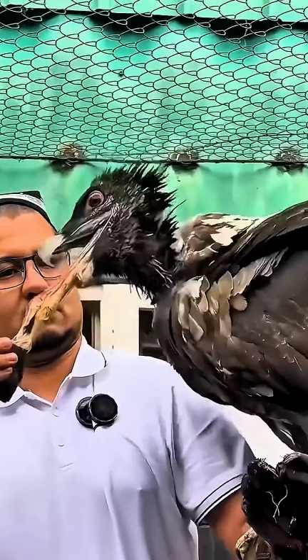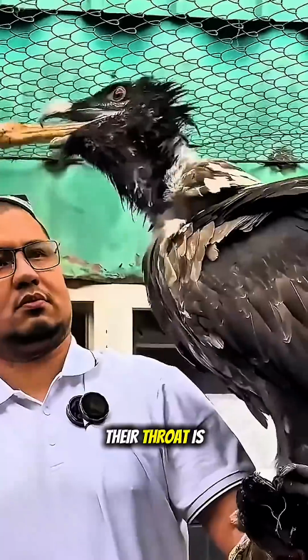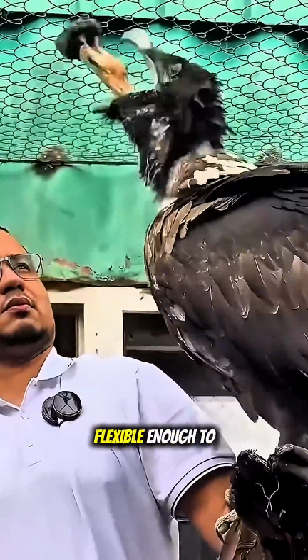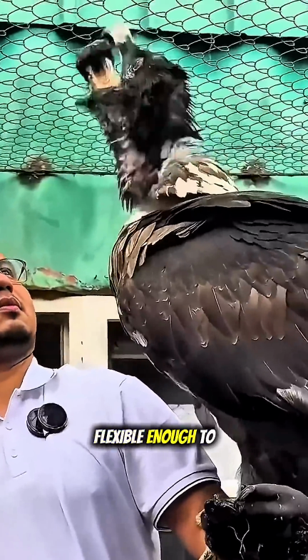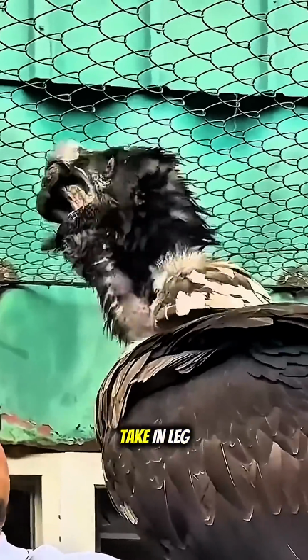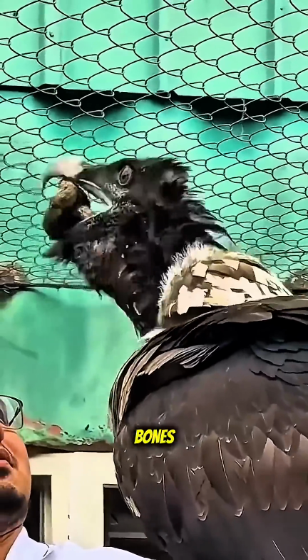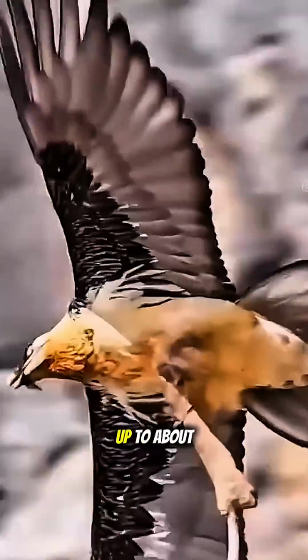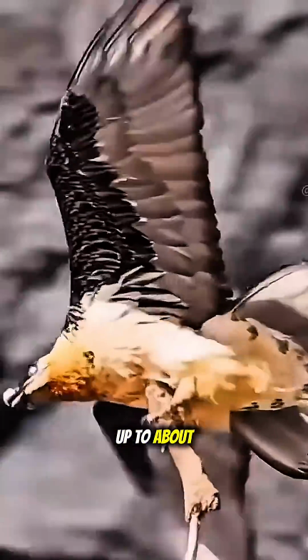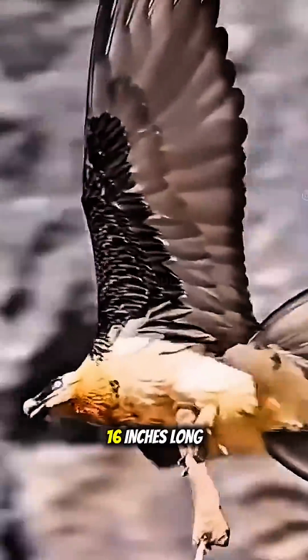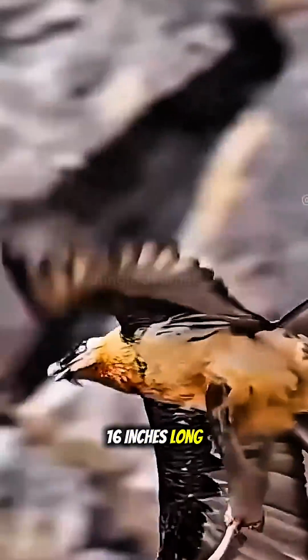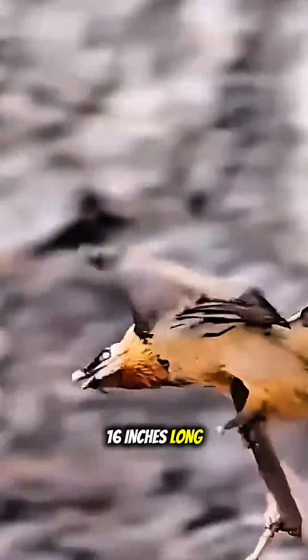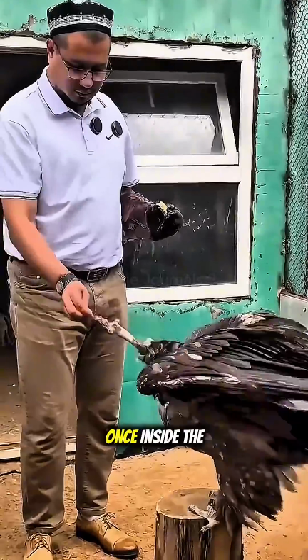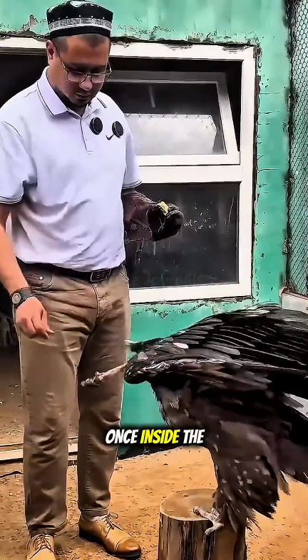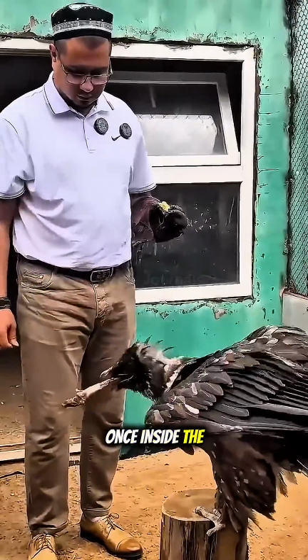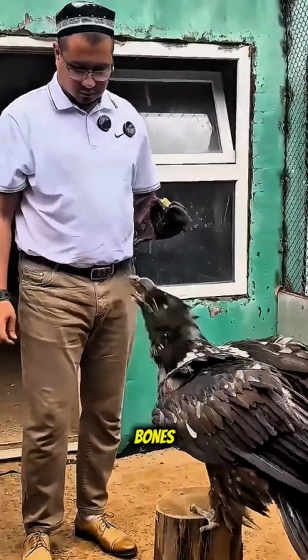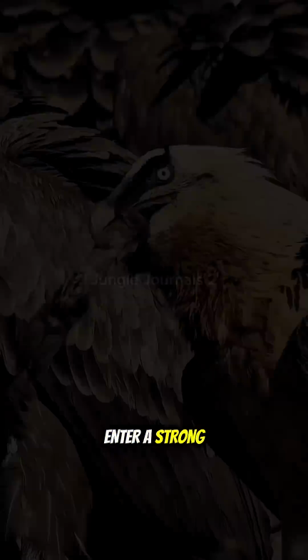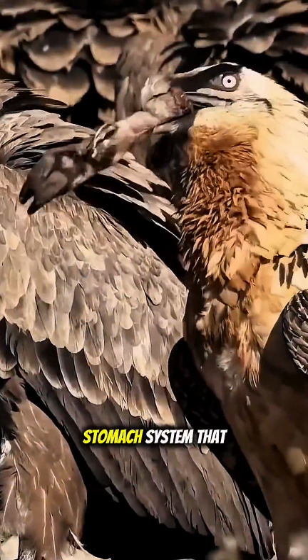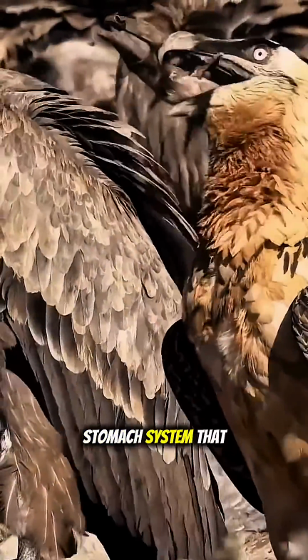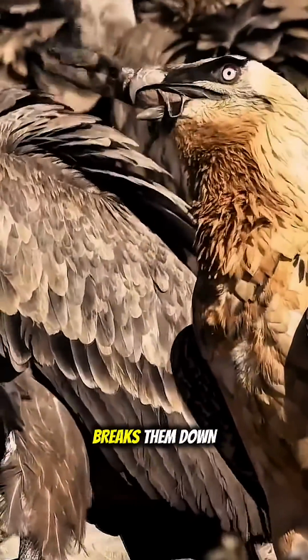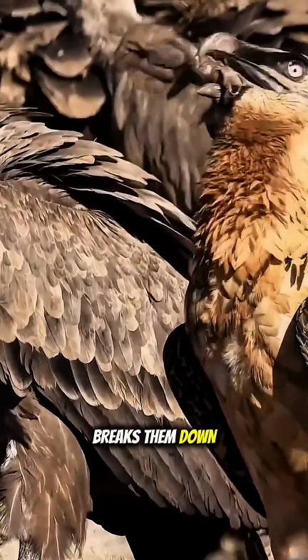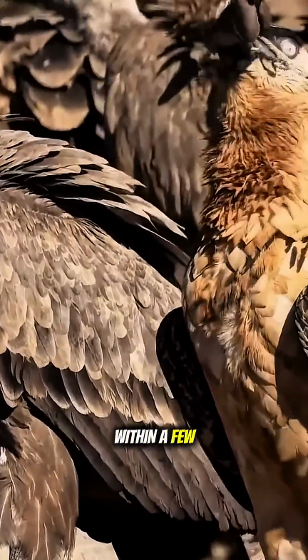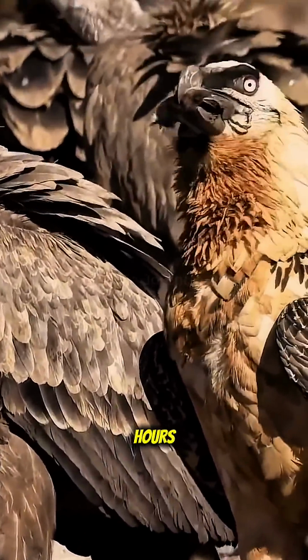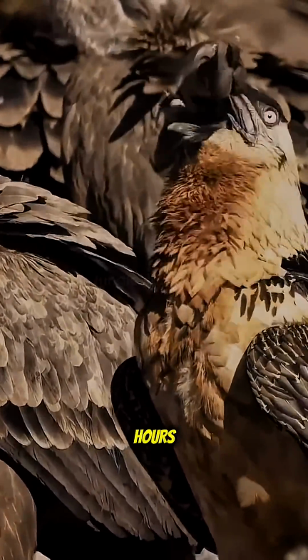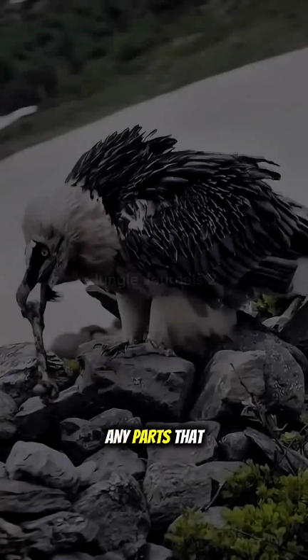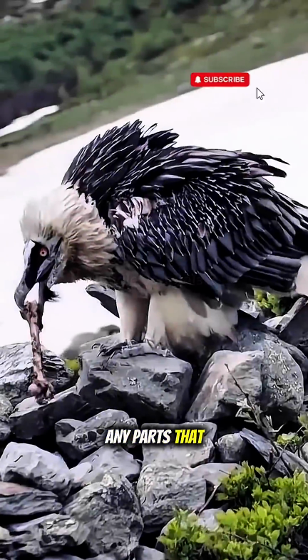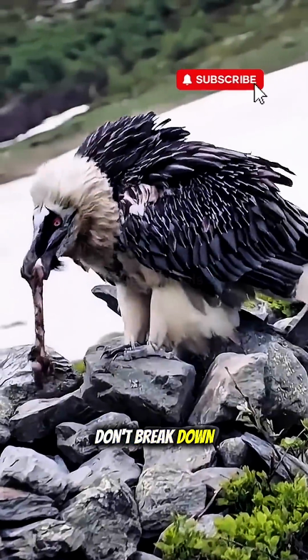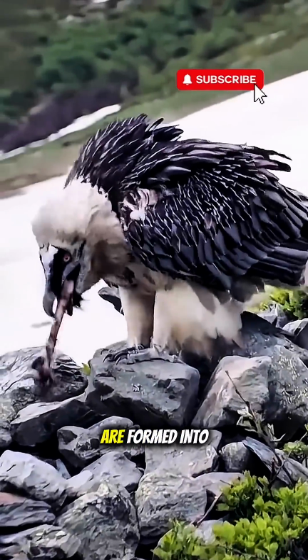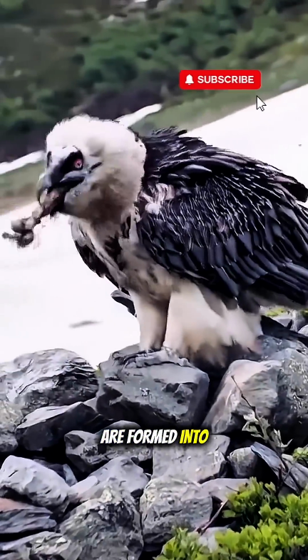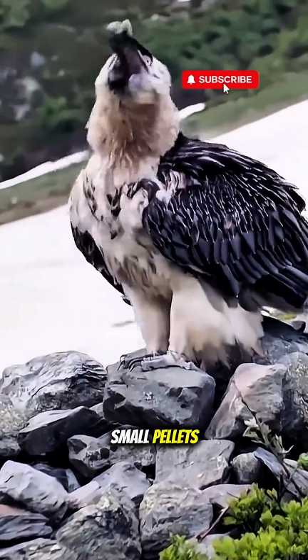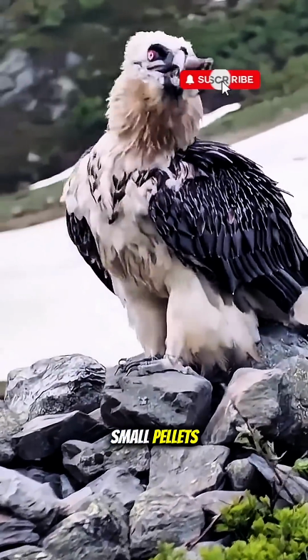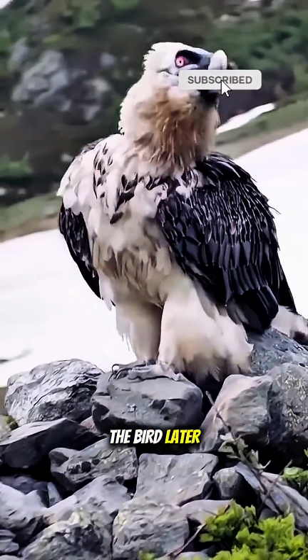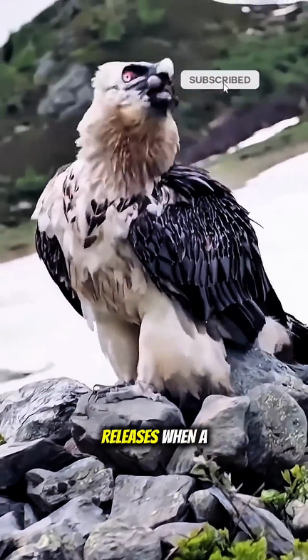Their throat is flexible enough to take in leg bones up to about 16 inches long. Once inside, the bones enter a strong stomach system that breaks them down within a few hours. Any parts that don't break down are formed into small pellets the bird later releases.